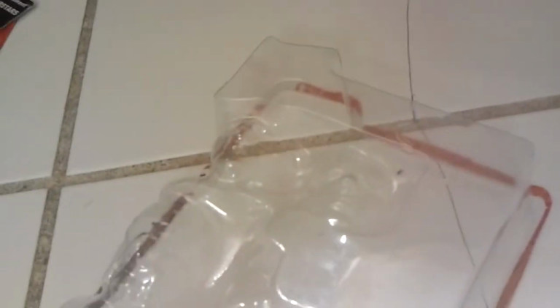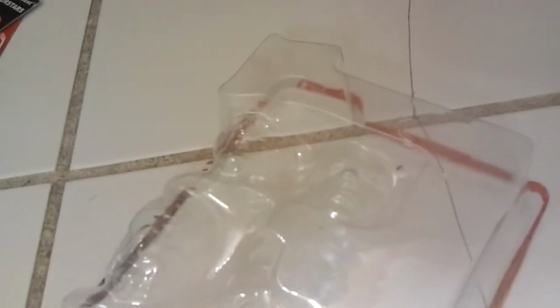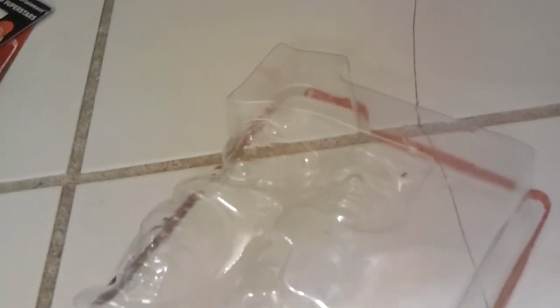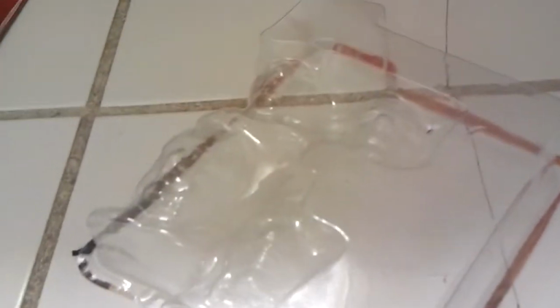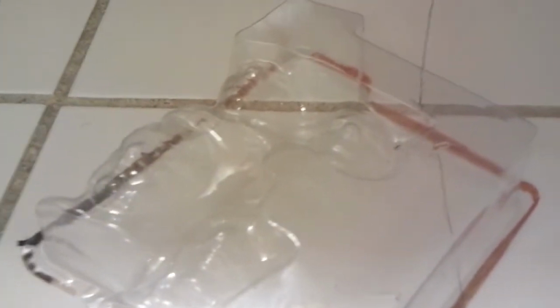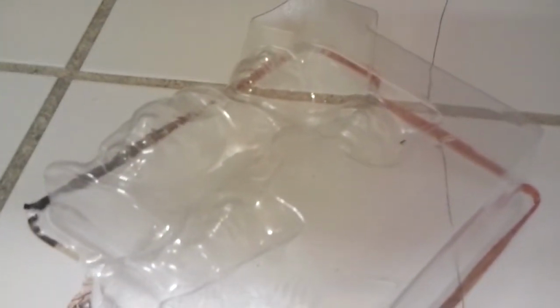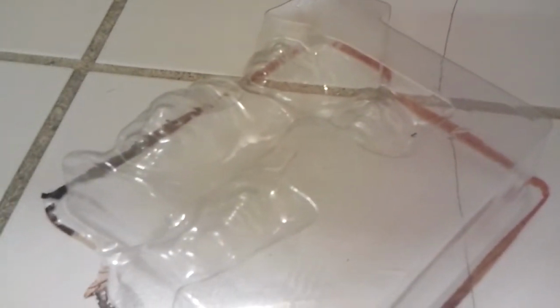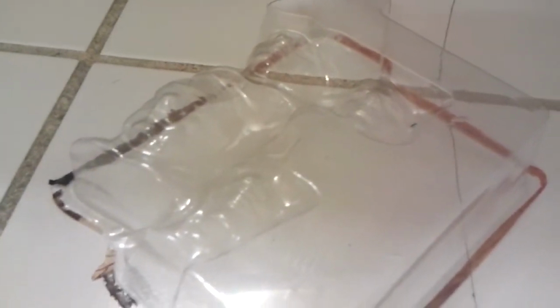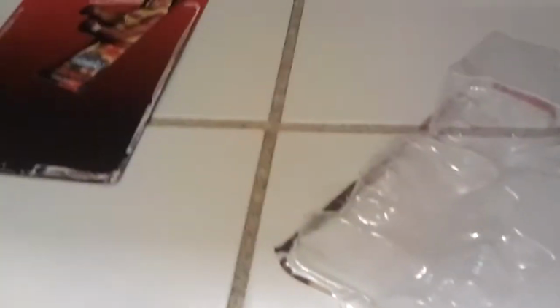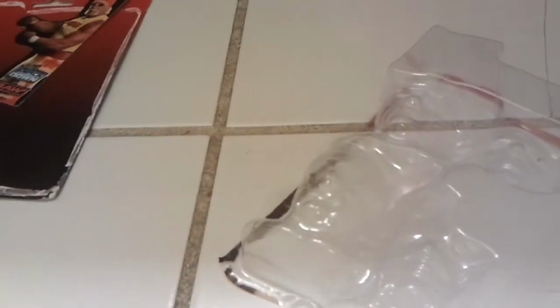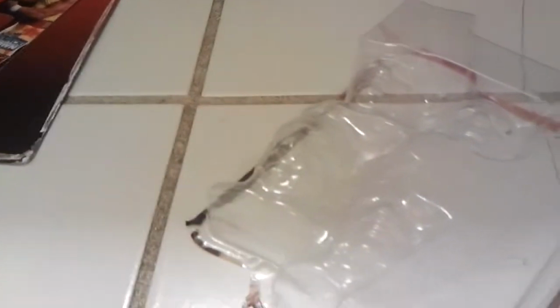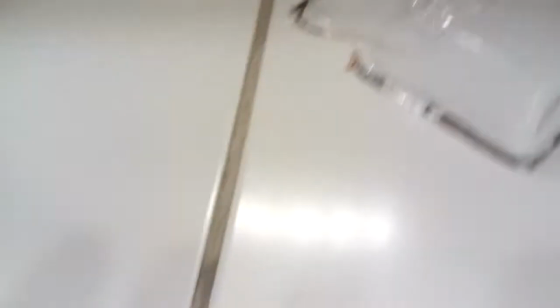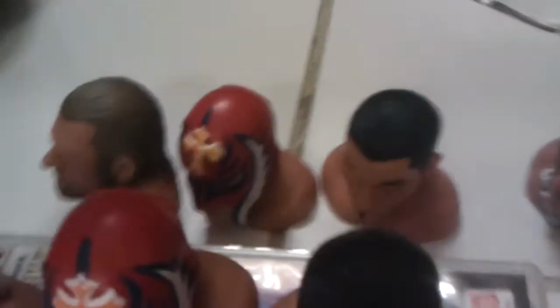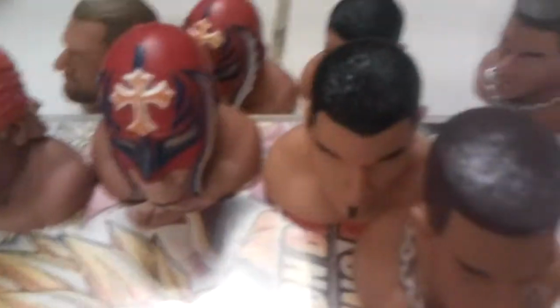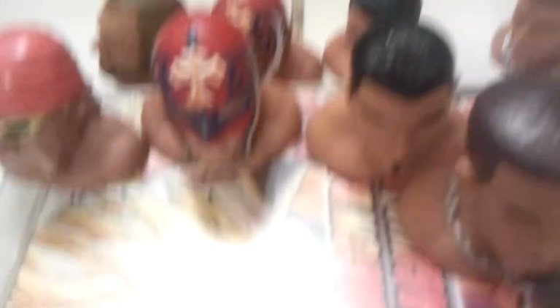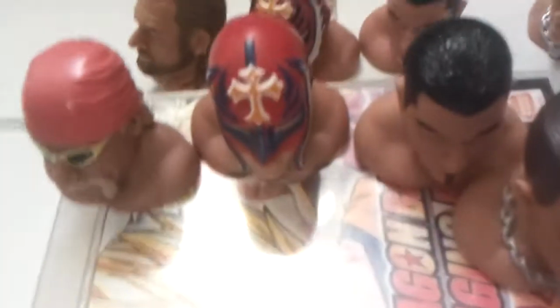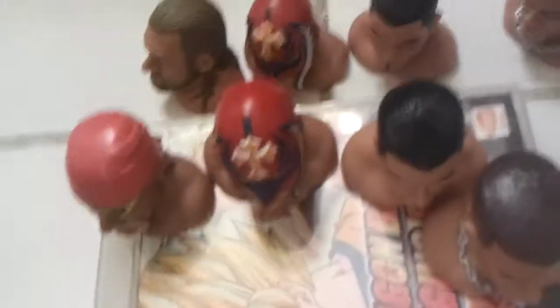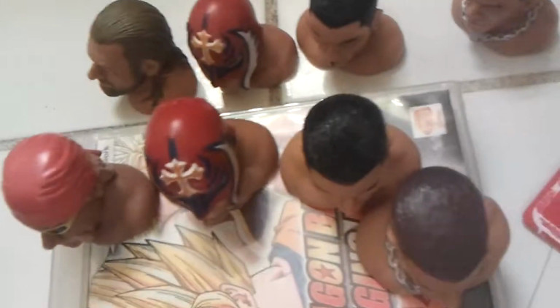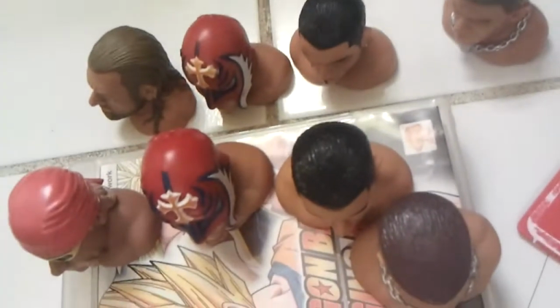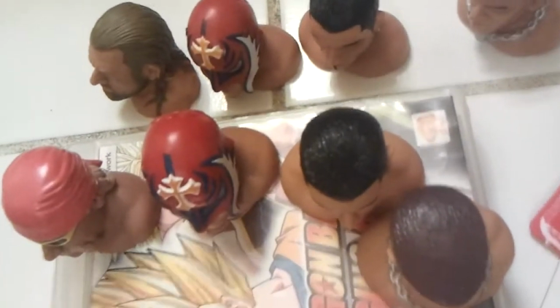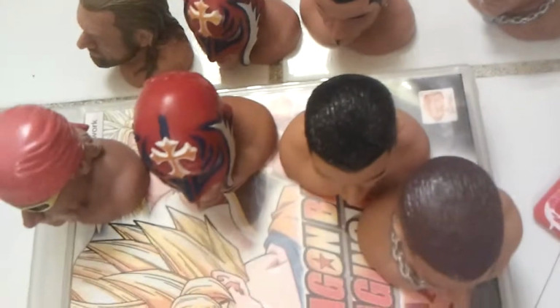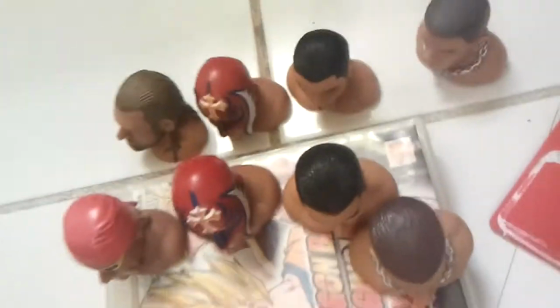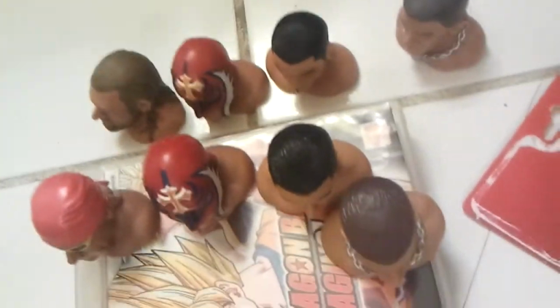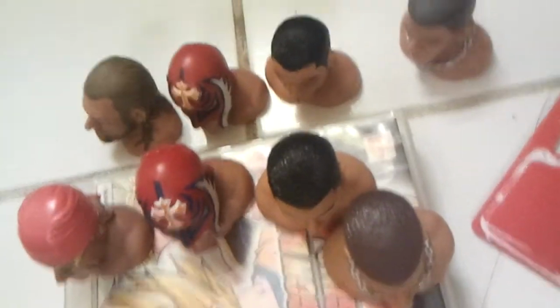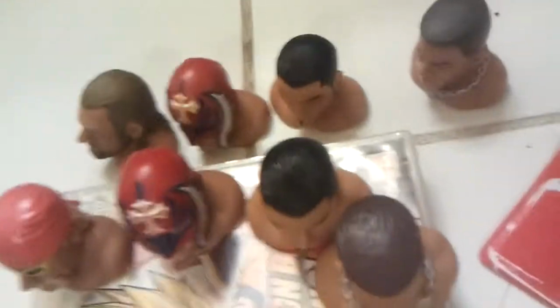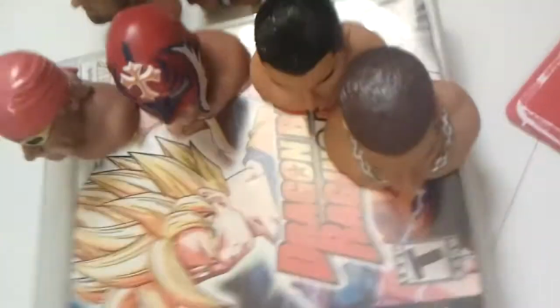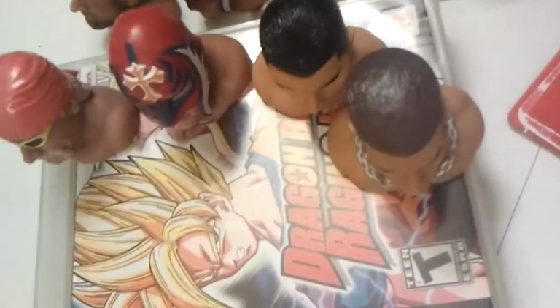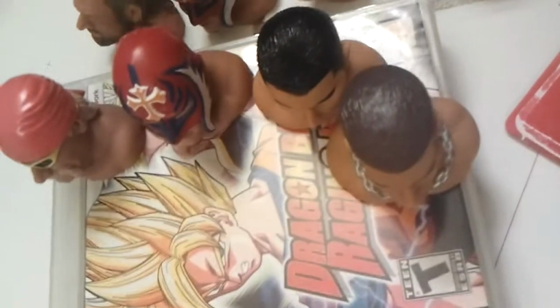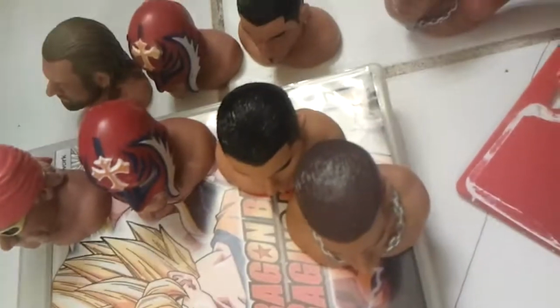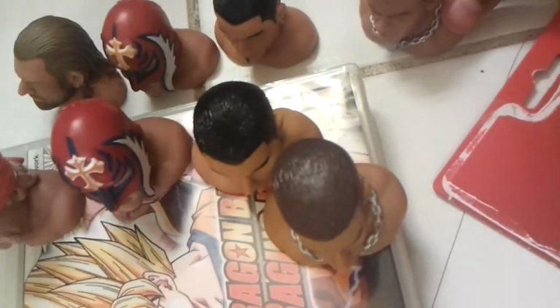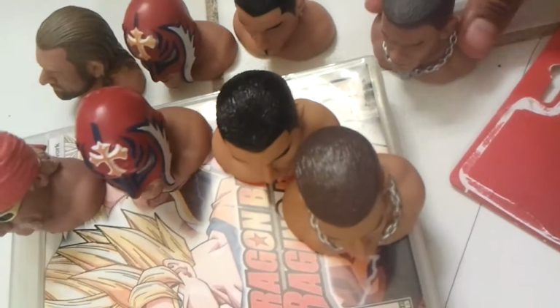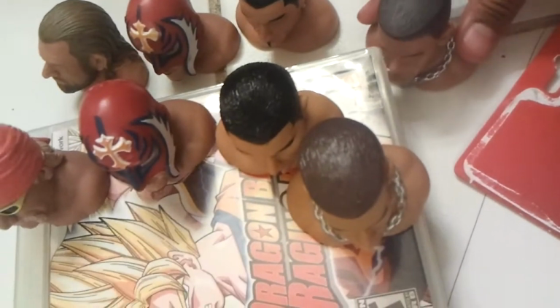Pretty nice figures. I'm so excited. I want to get them all.